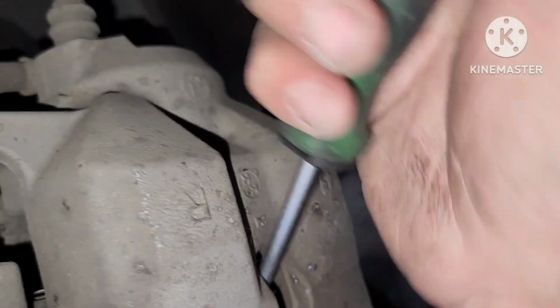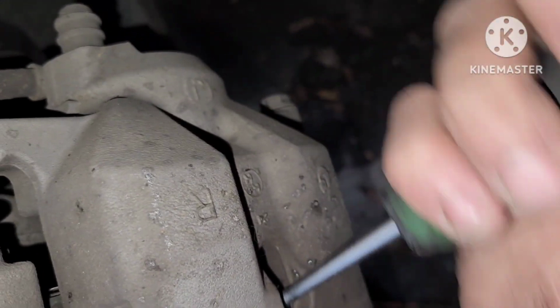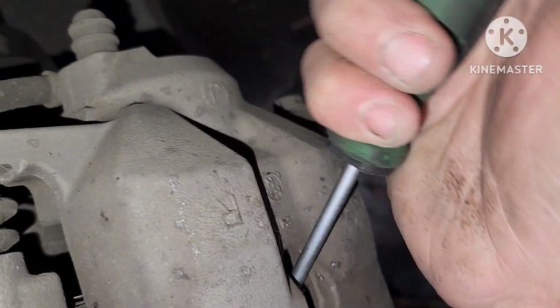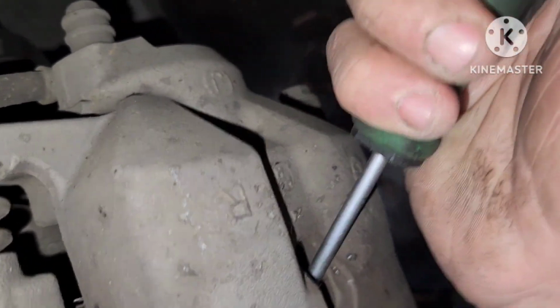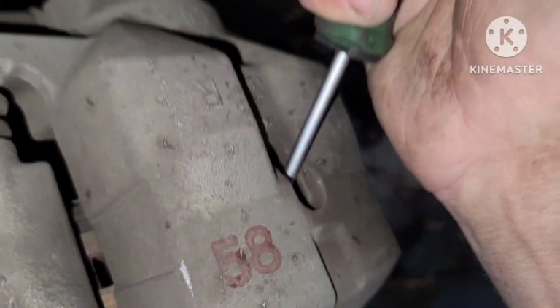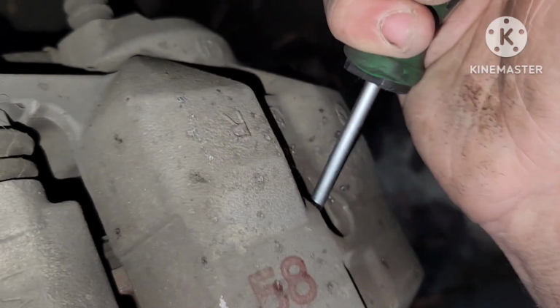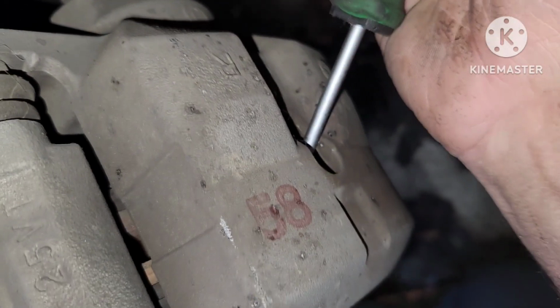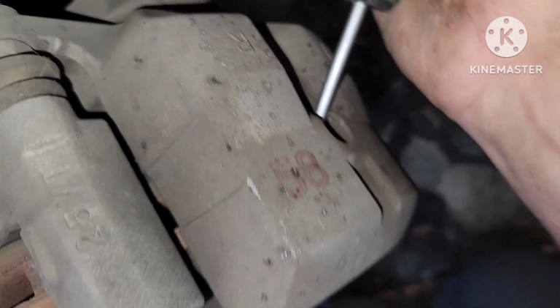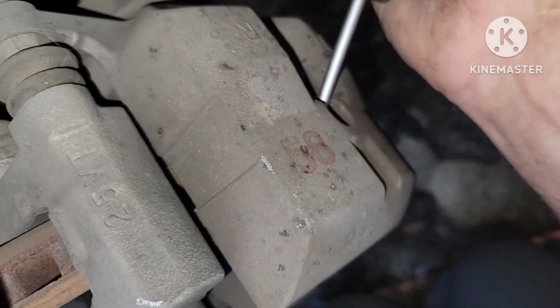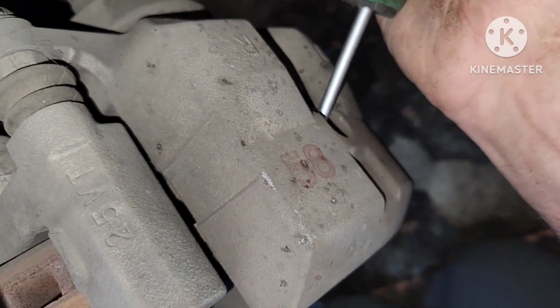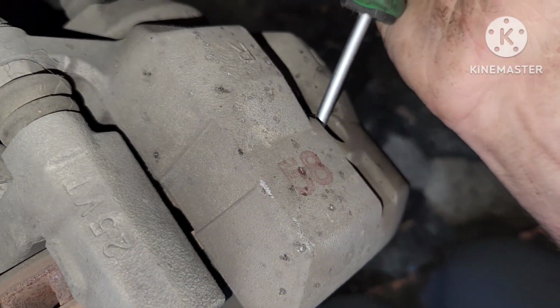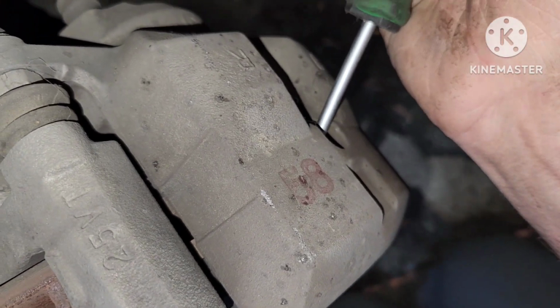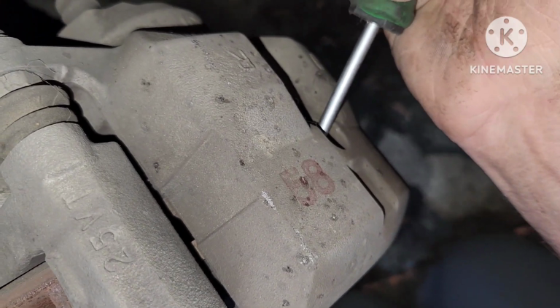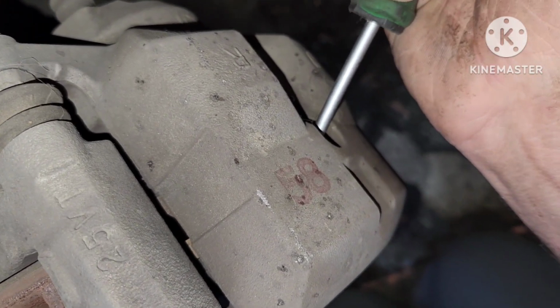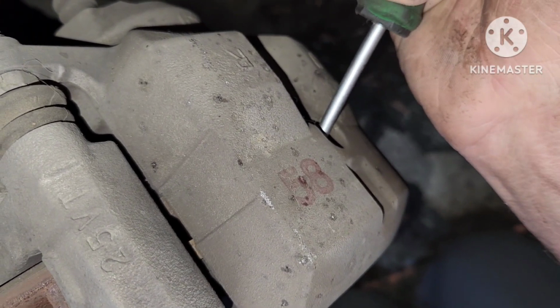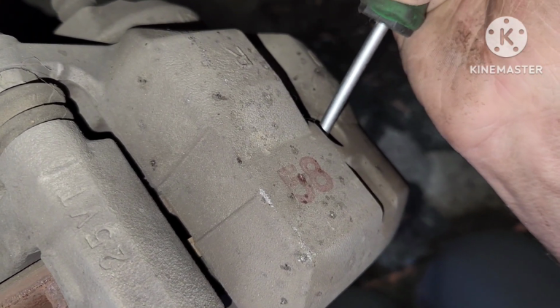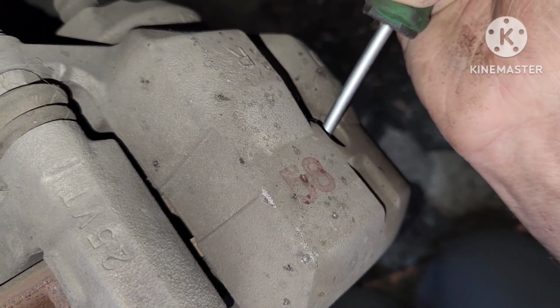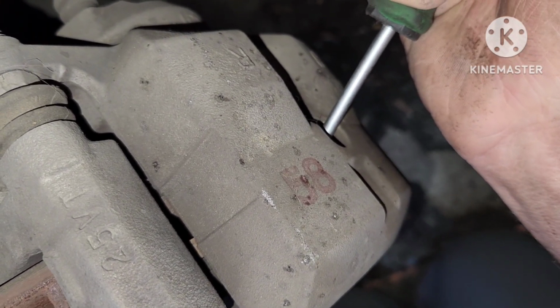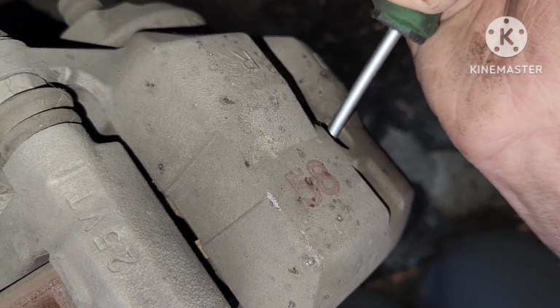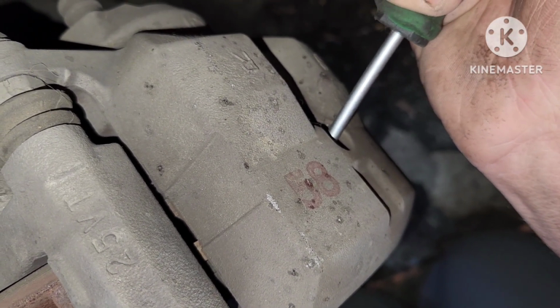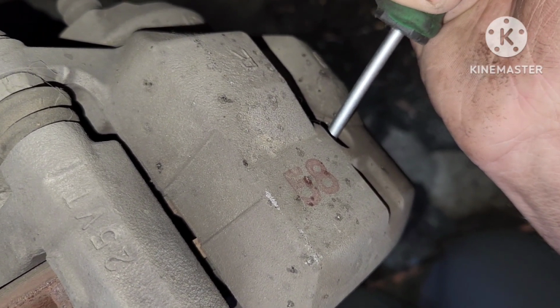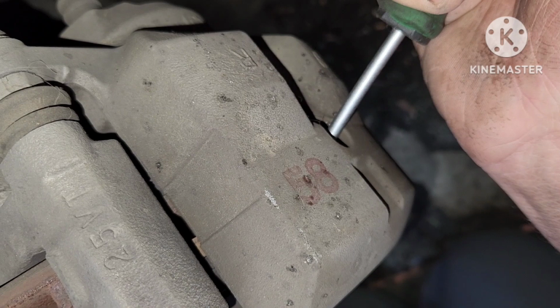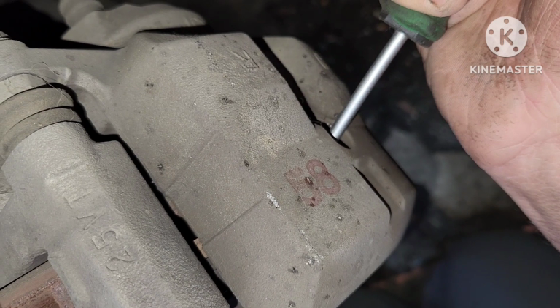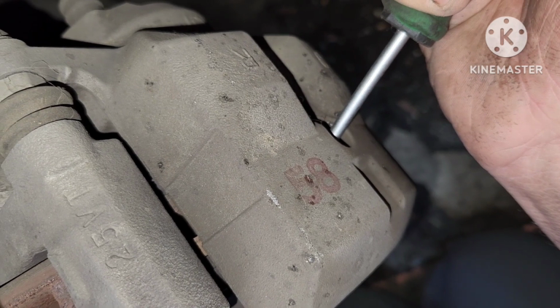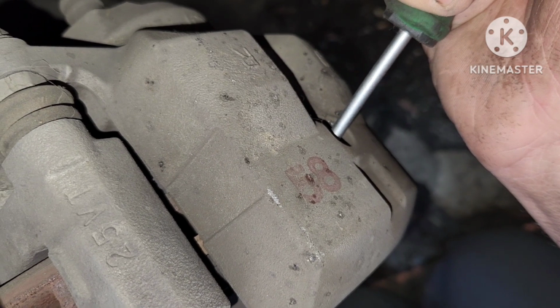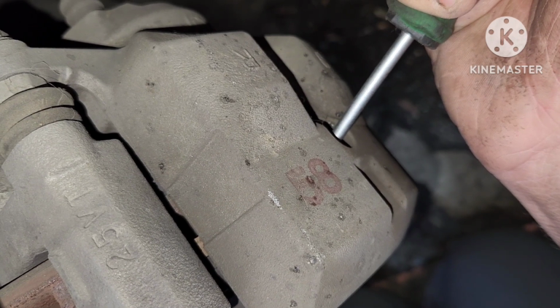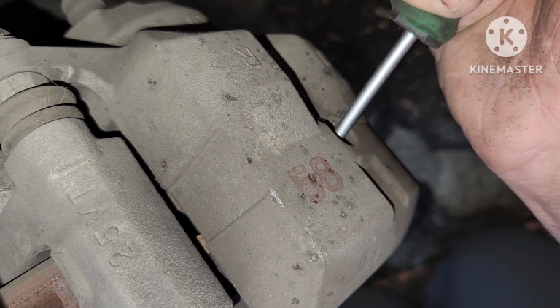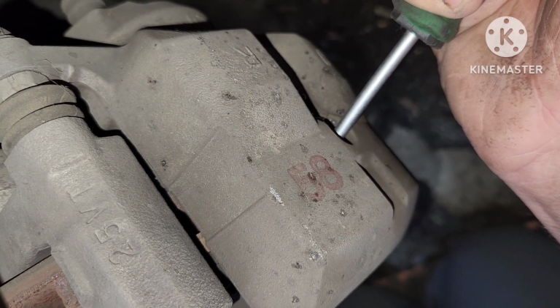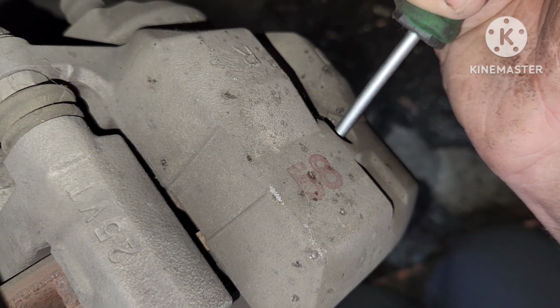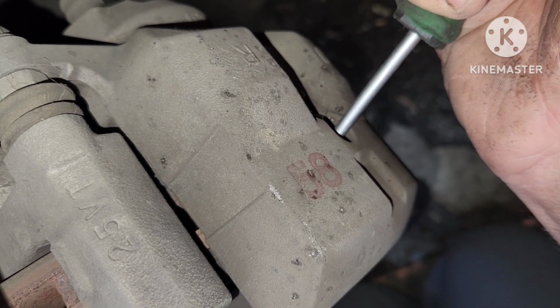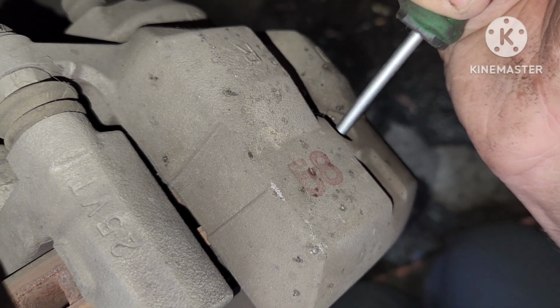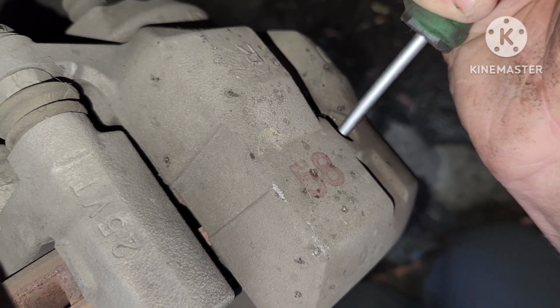I'm just doing a pad change today. I'm not changing out the rotors because the rotors still have plenty of room on them — they're not warped, and they don't have any glazing, dishing, or anything like that.